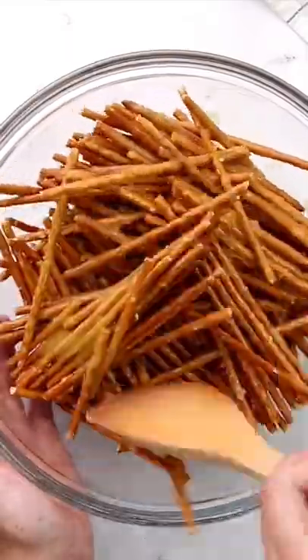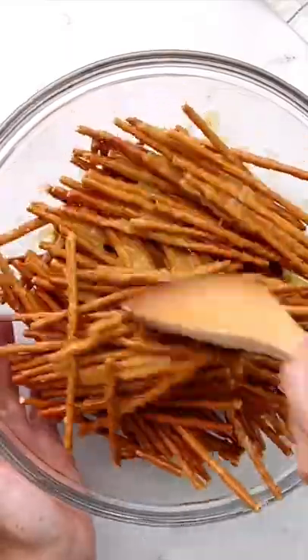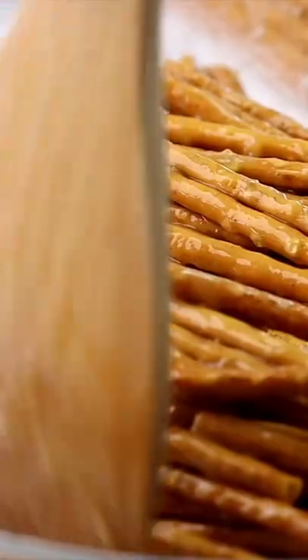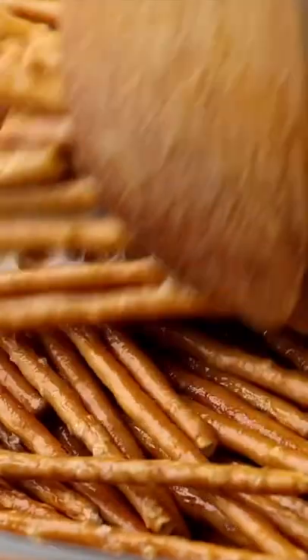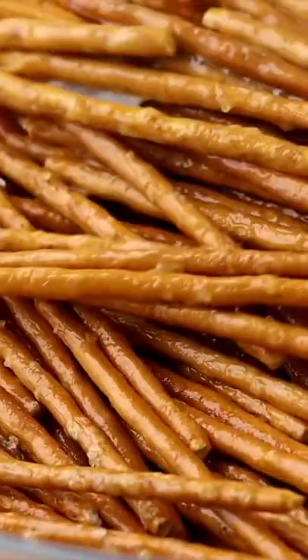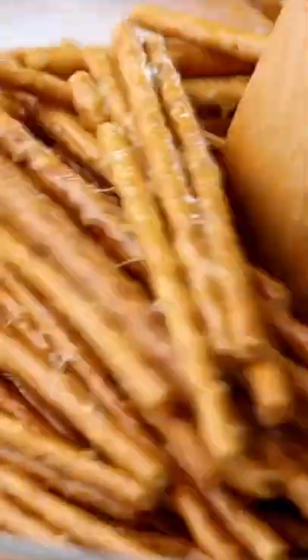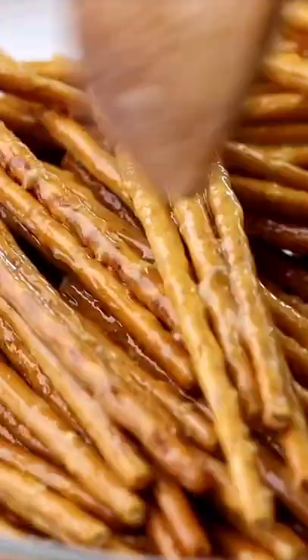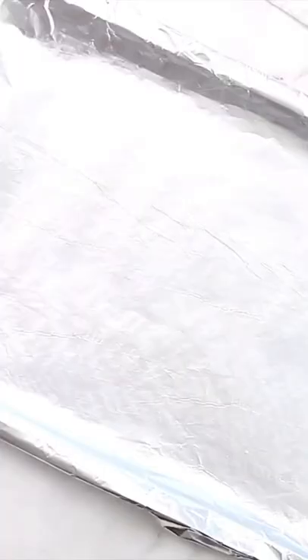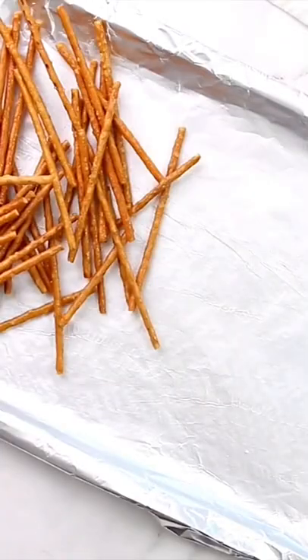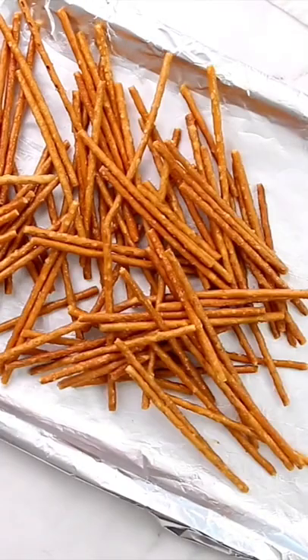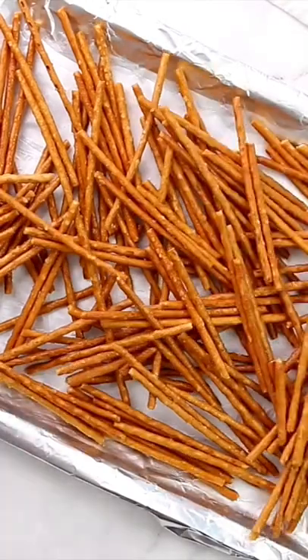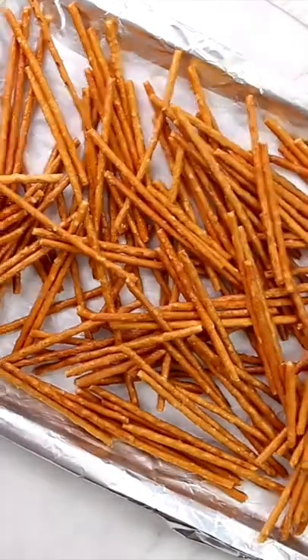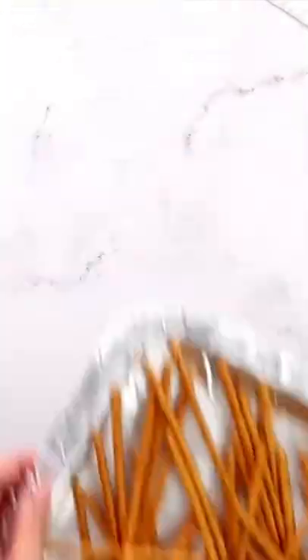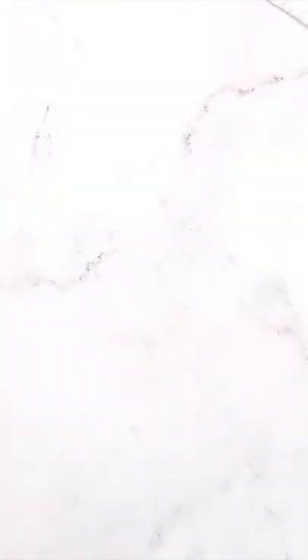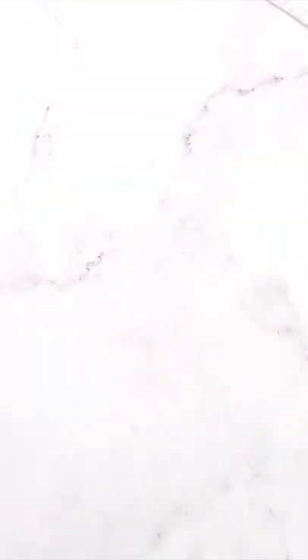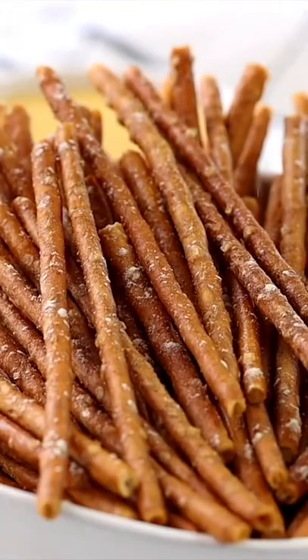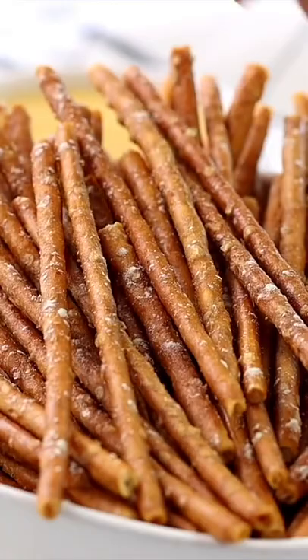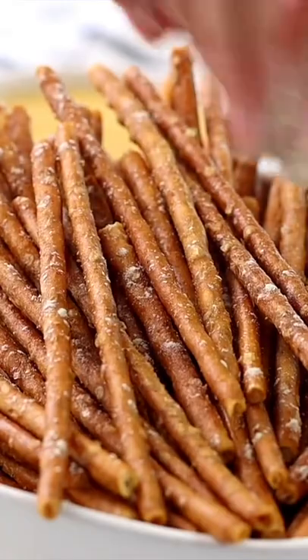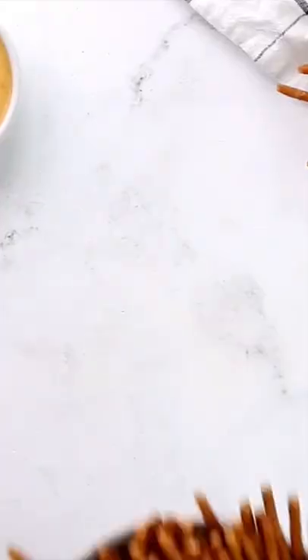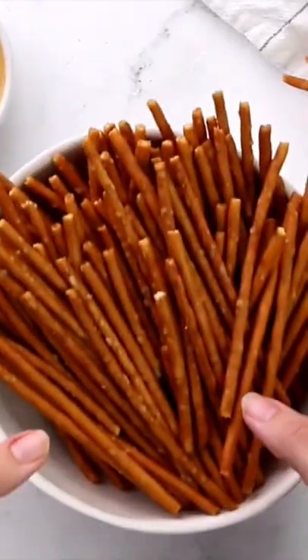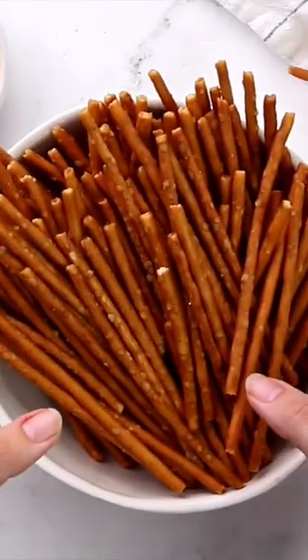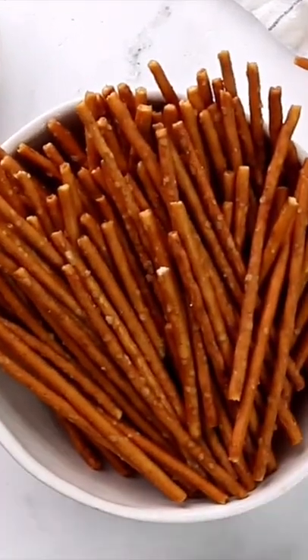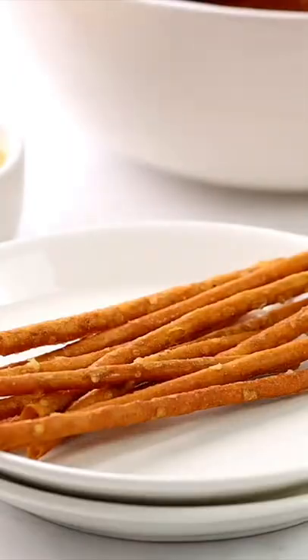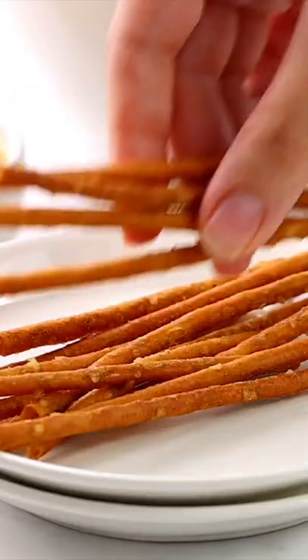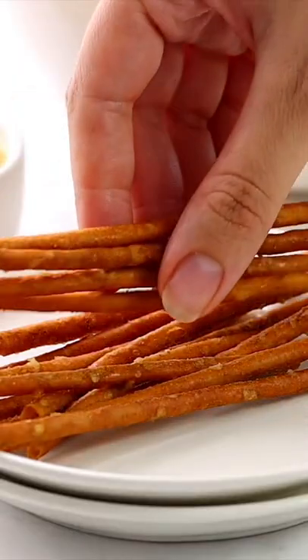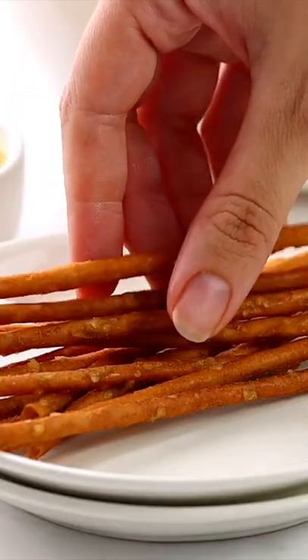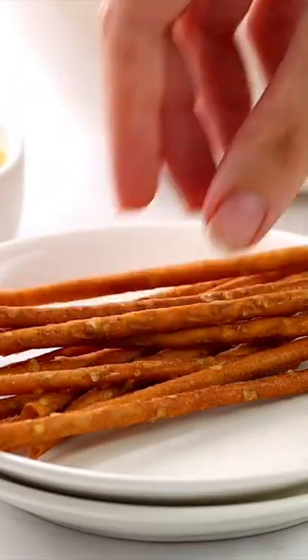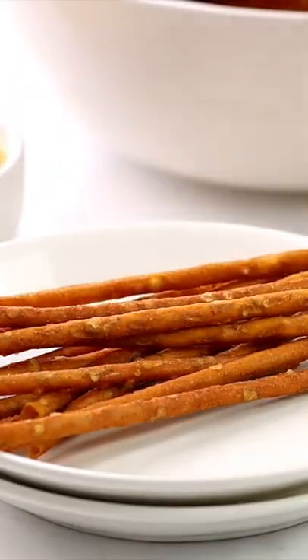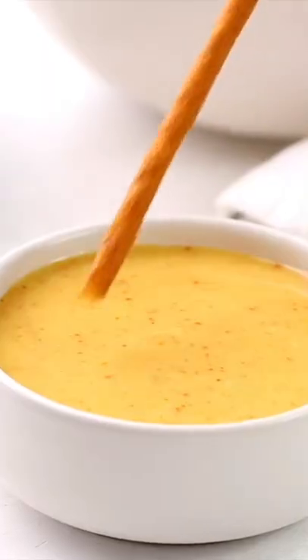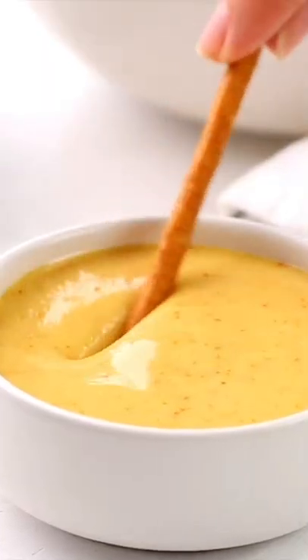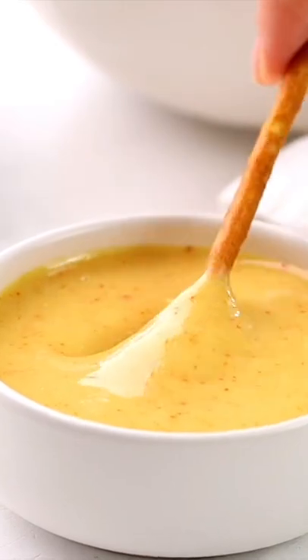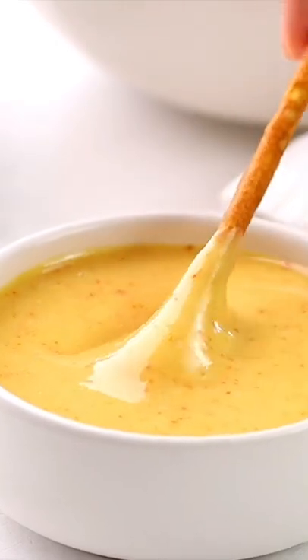You want to bake them for about 45 minutes, stirring every 15 minutes or so until they are done. I do like to sprinkle them with a little extra onion powder right as they come out of the oven to really pump up that flavor, but it's optional and only for the true onion lovers.